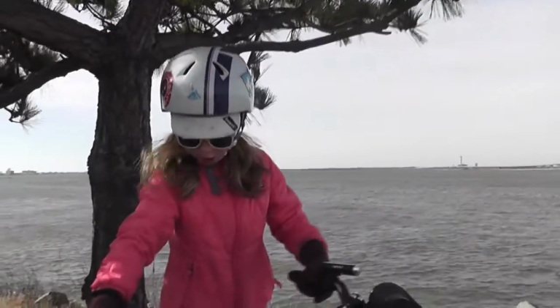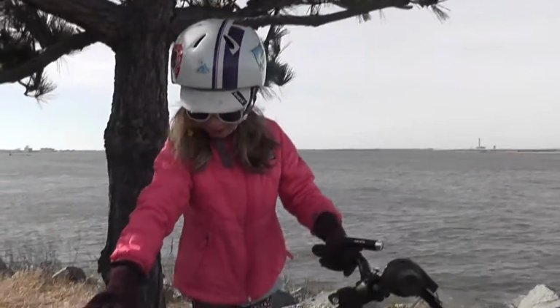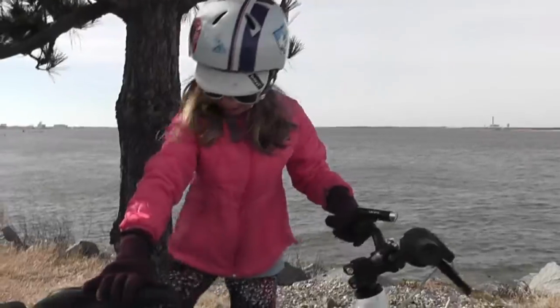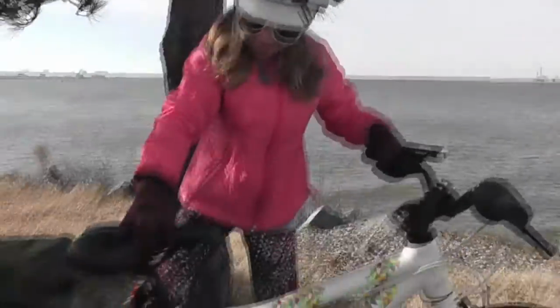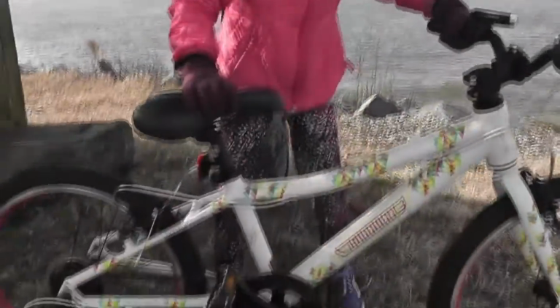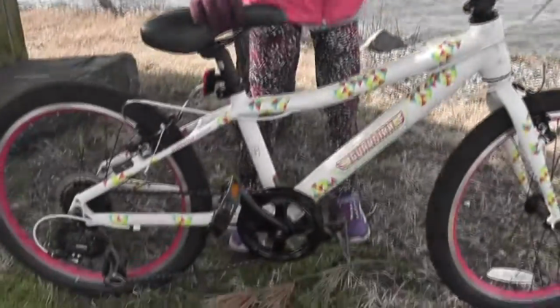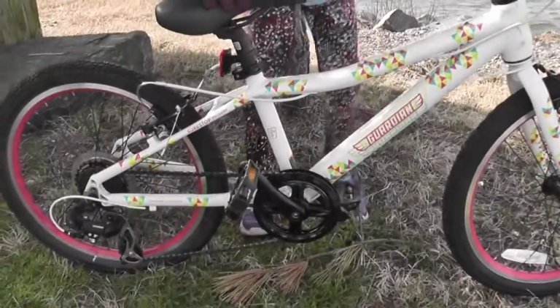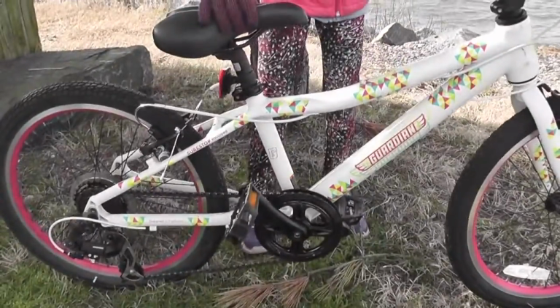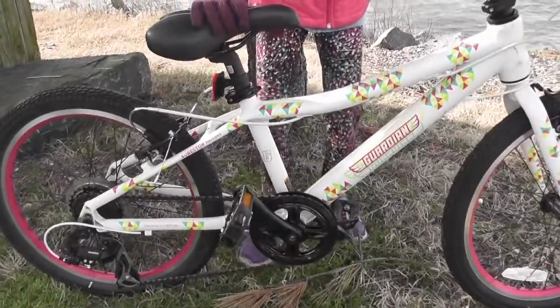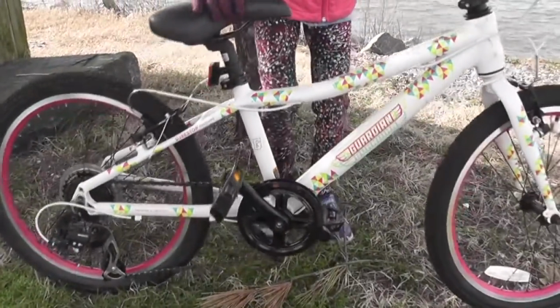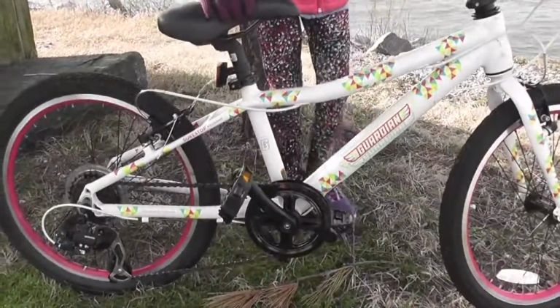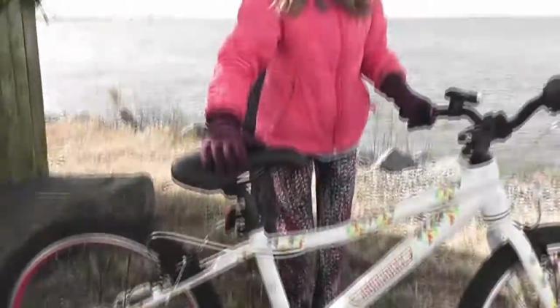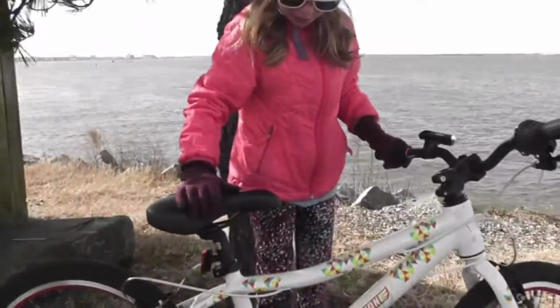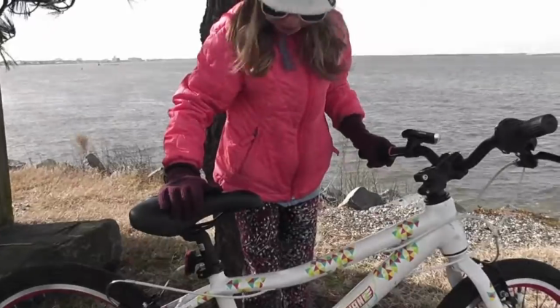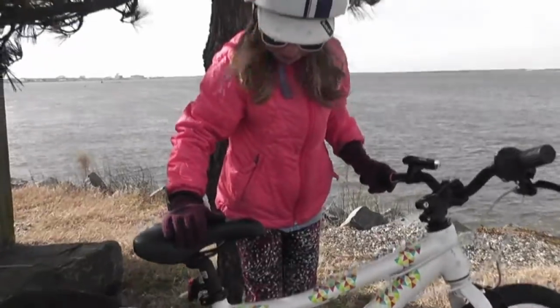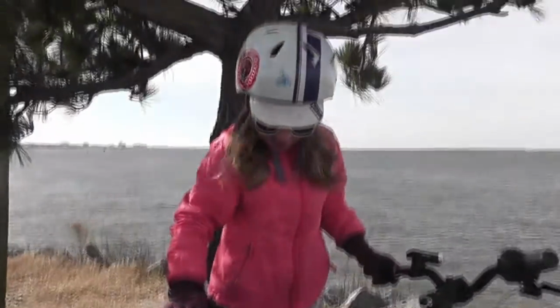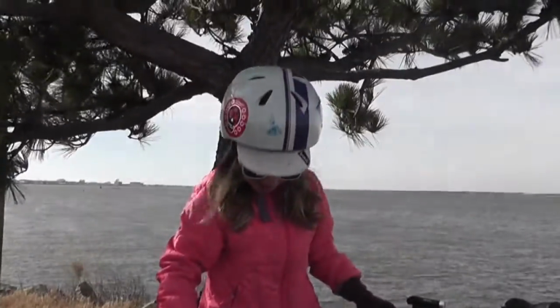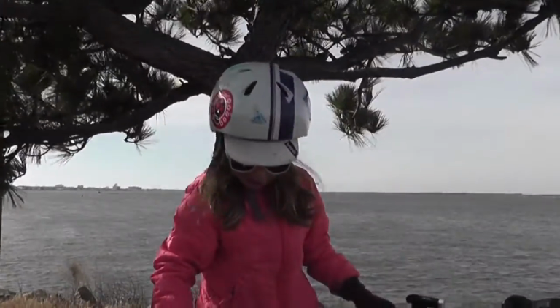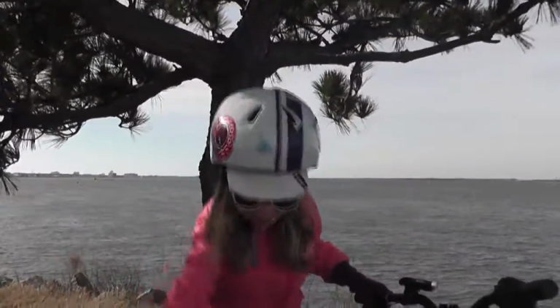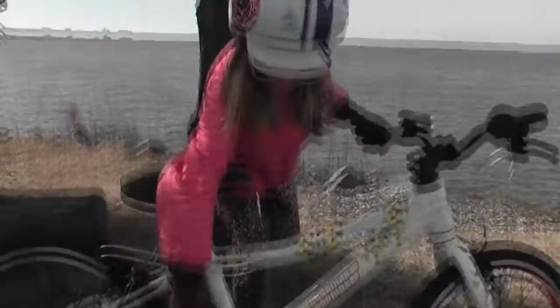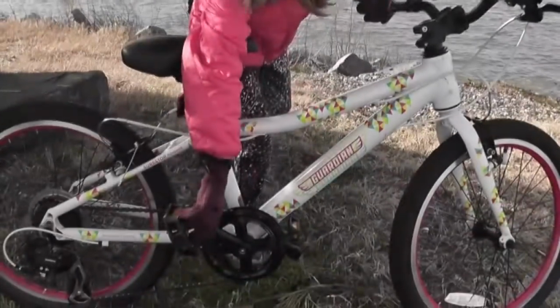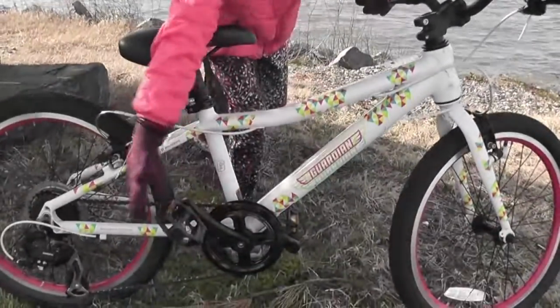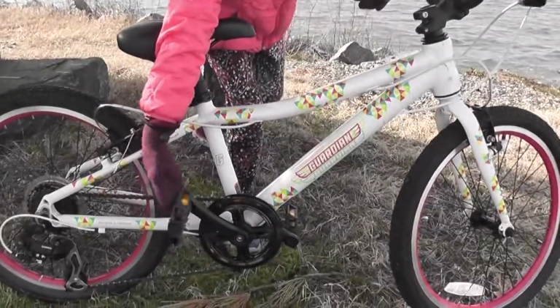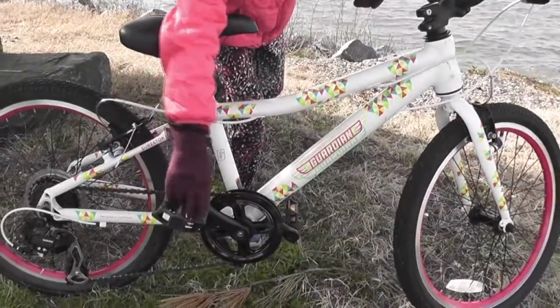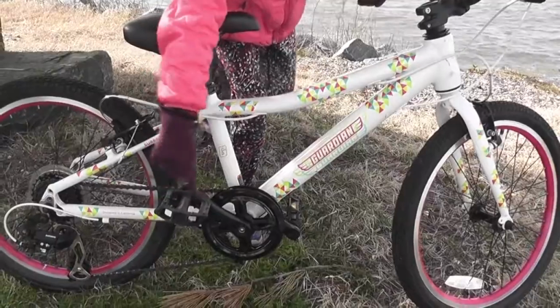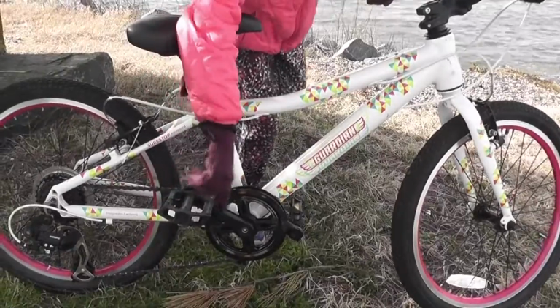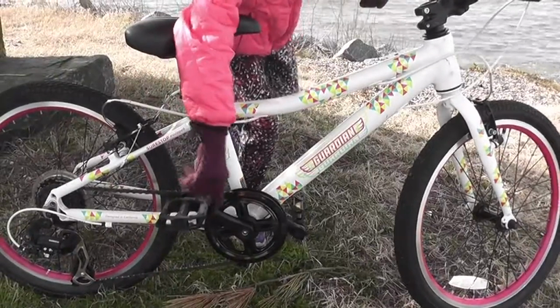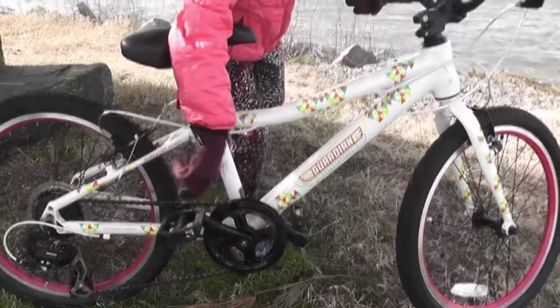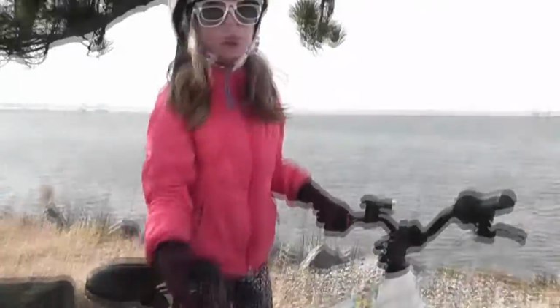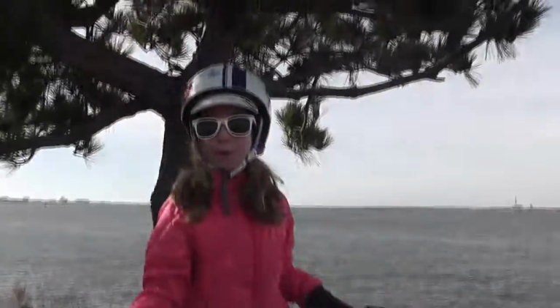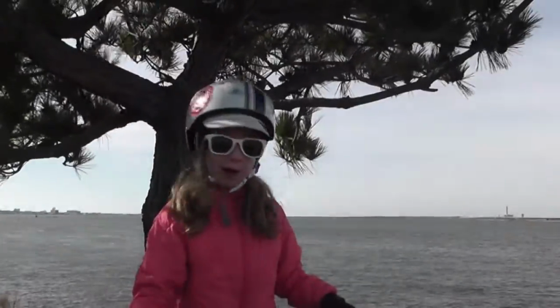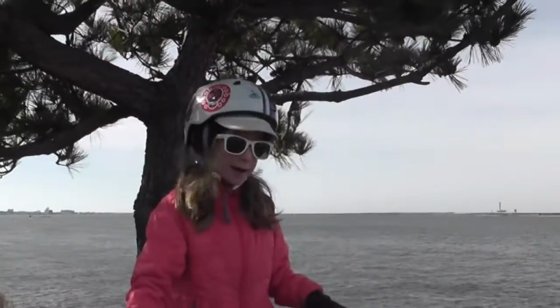It has a kickstand — I'm going to put that on now. It has reflectors if you're a good biker and you want to go on a bike ride at night.